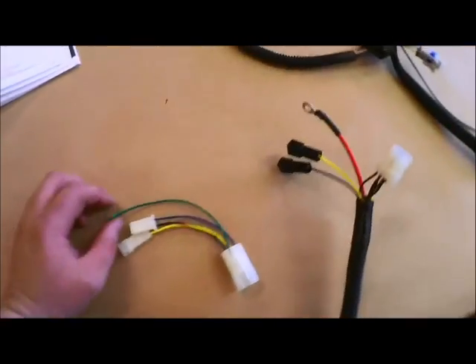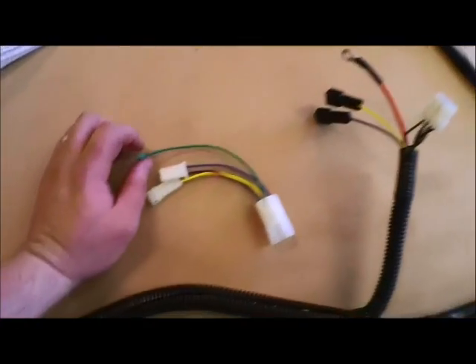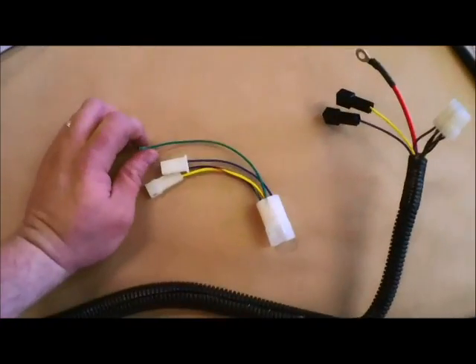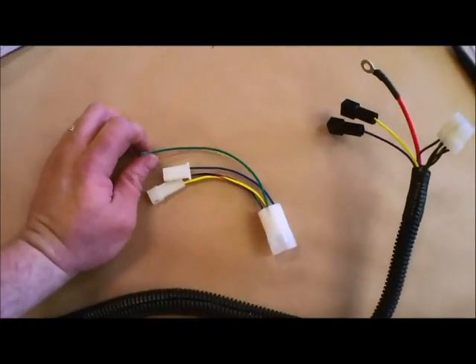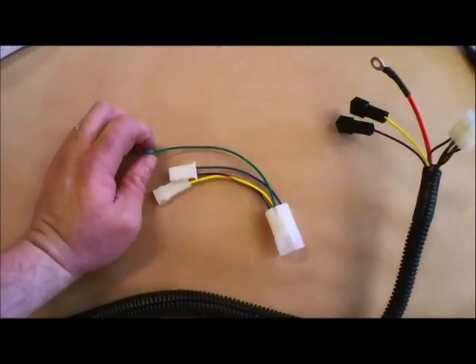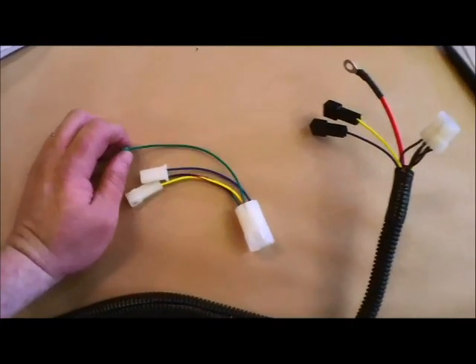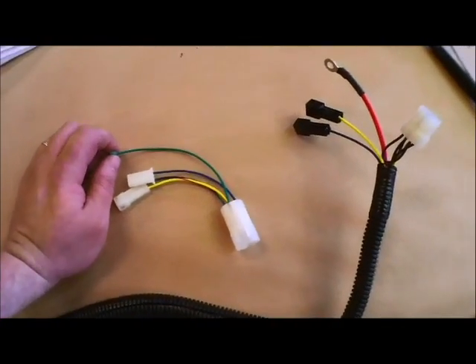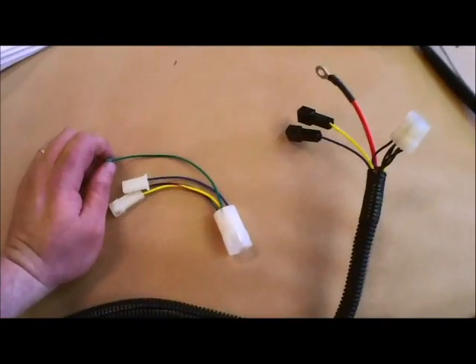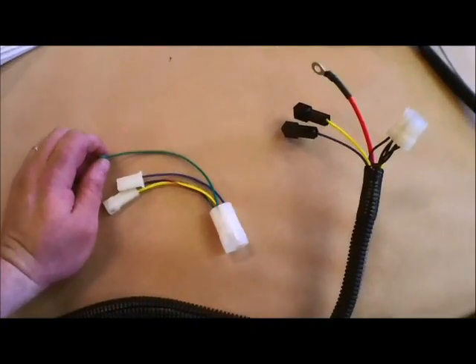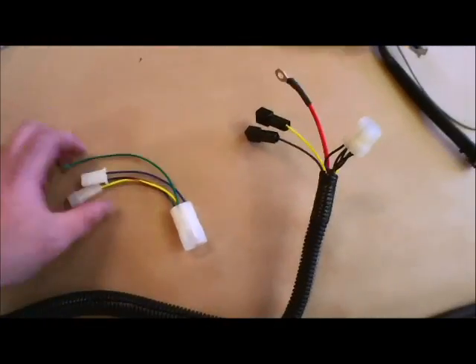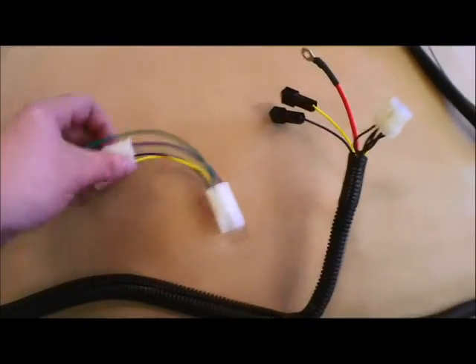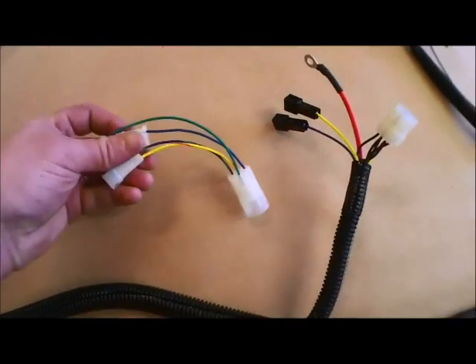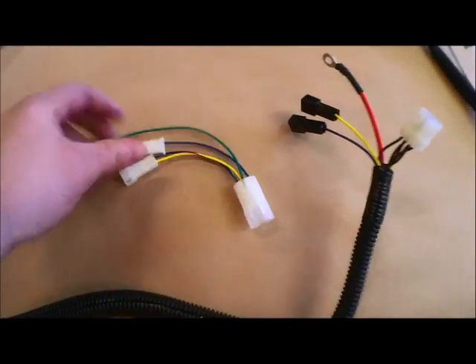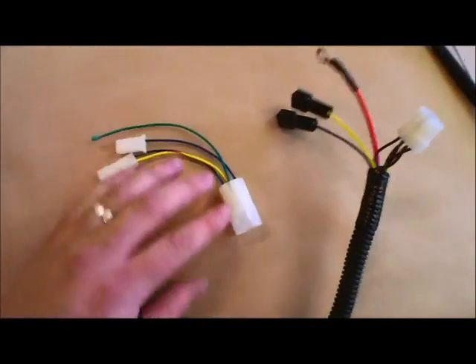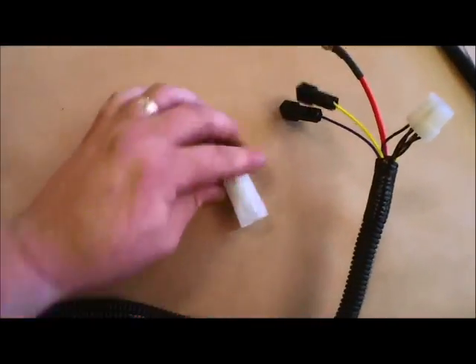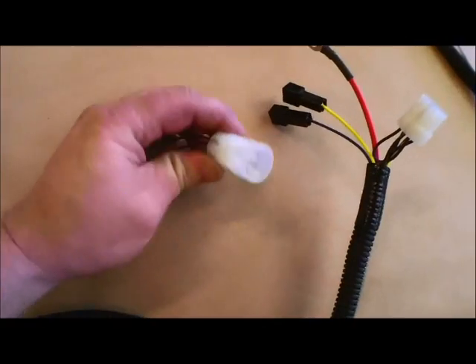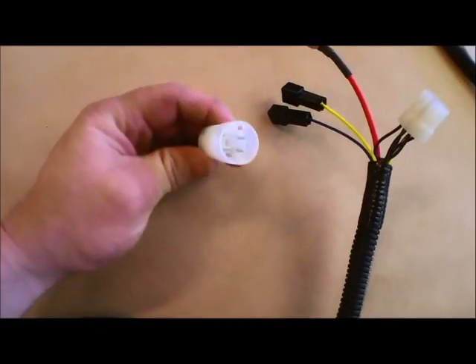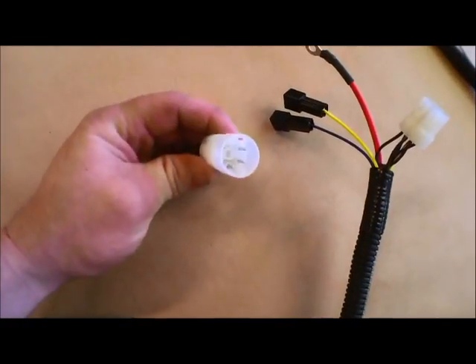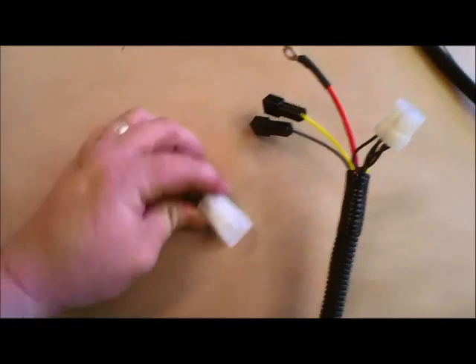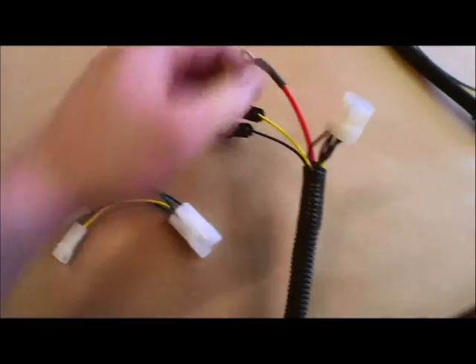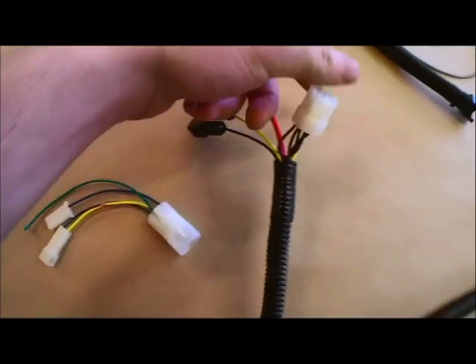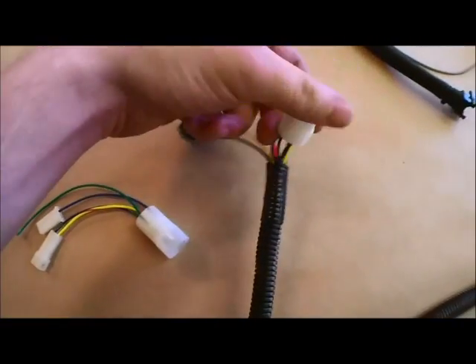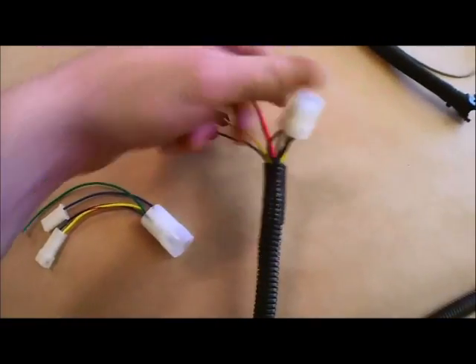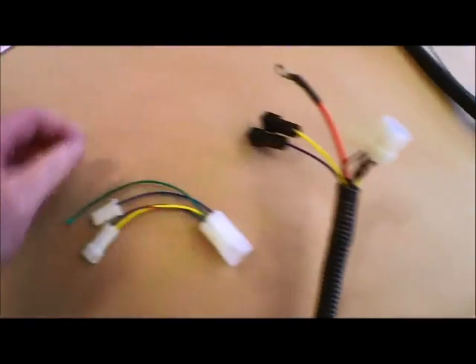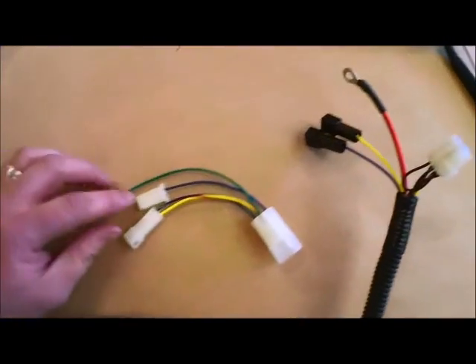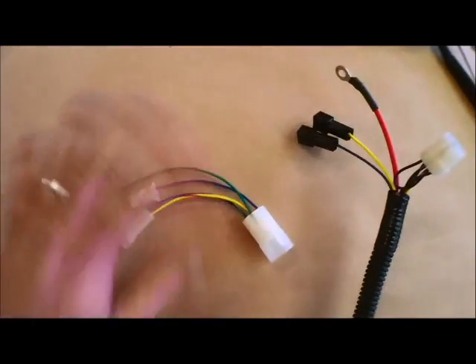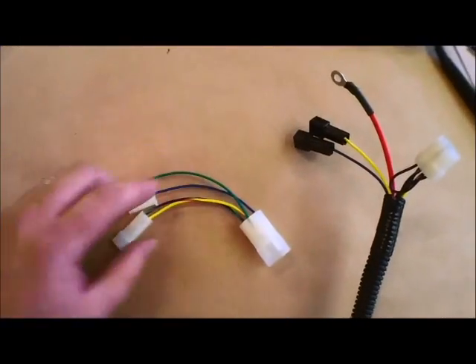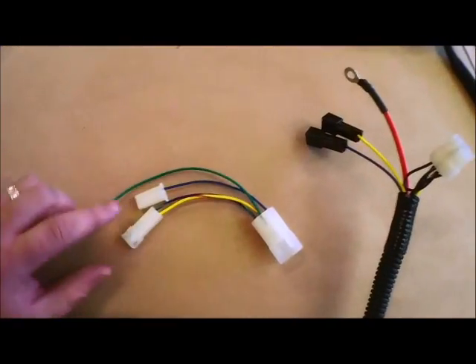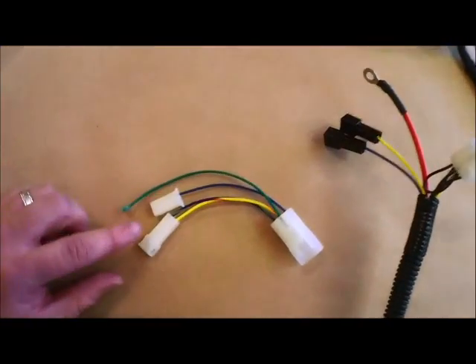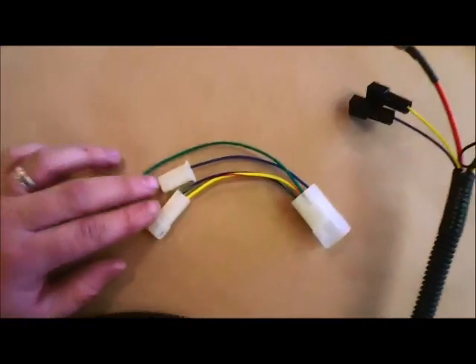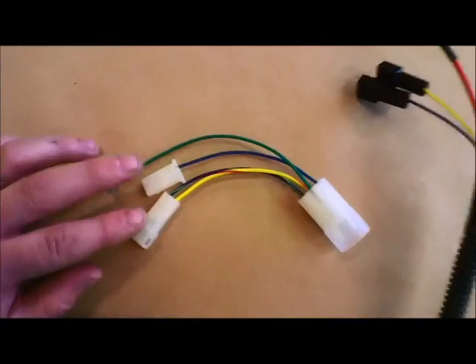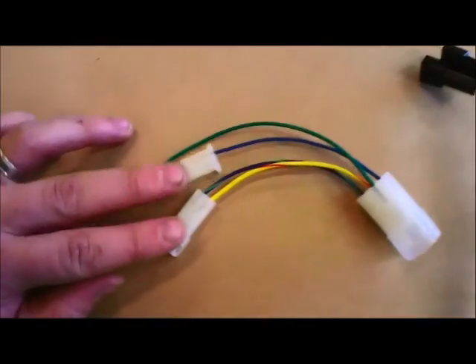If you're an 84 down you'll have this little sub harness. The main white plug here will connect back over to here and it's basically adapting to the 84 down.